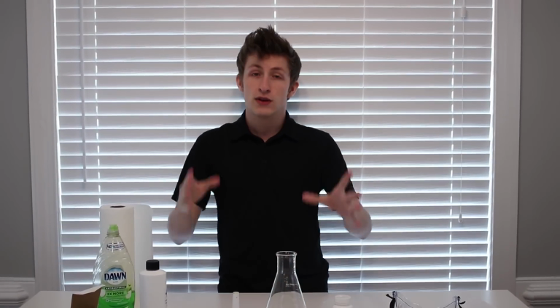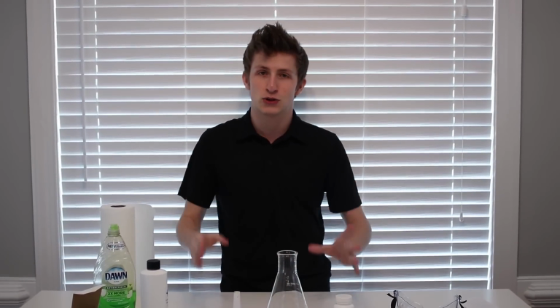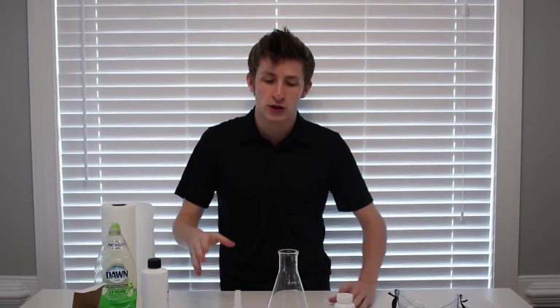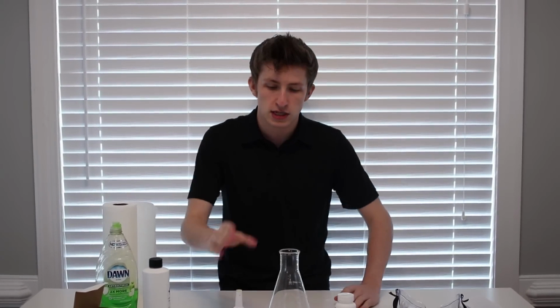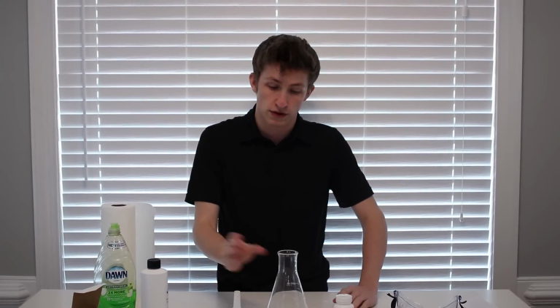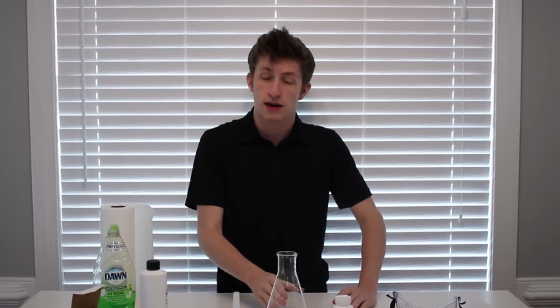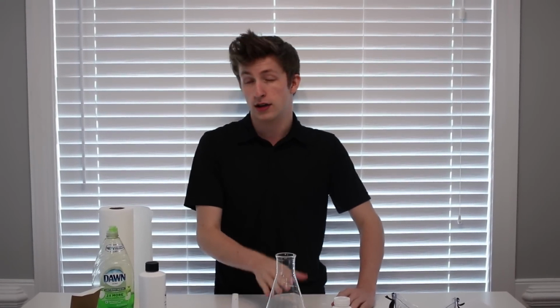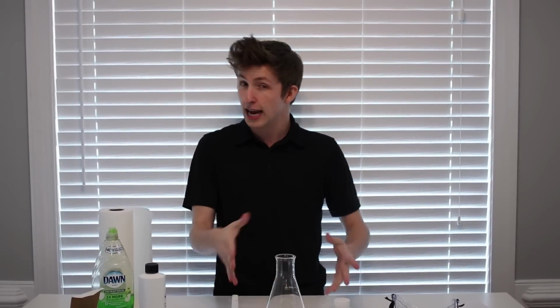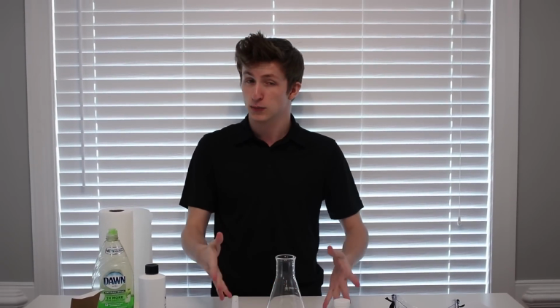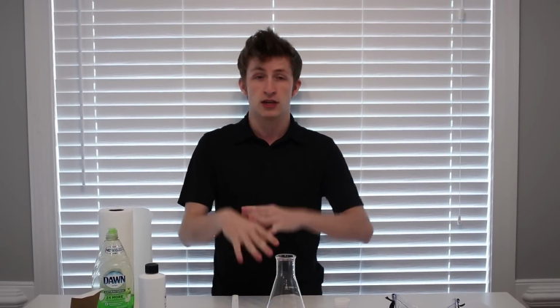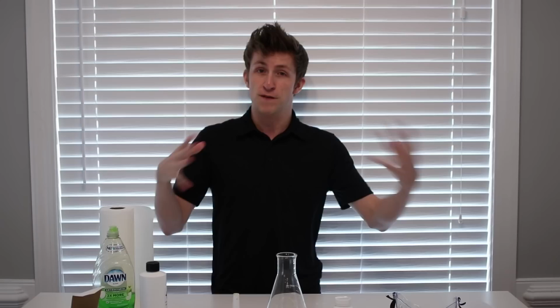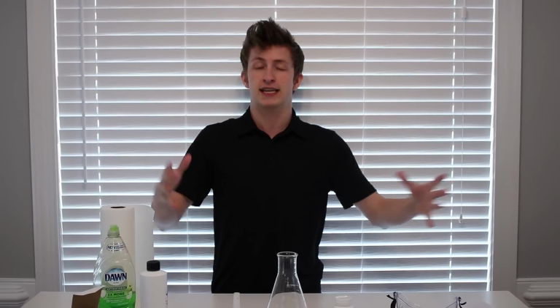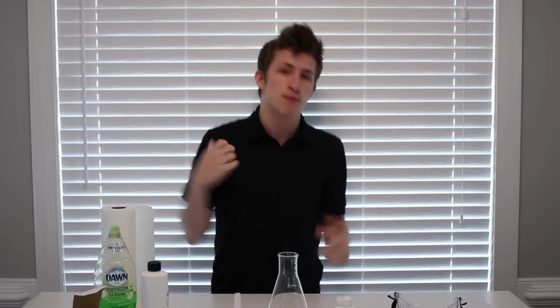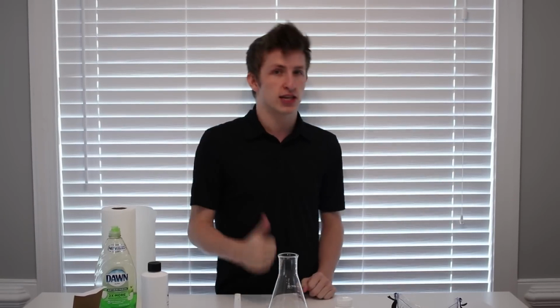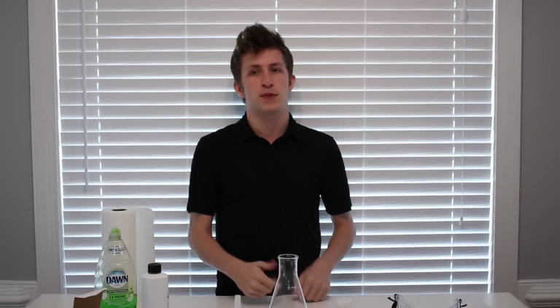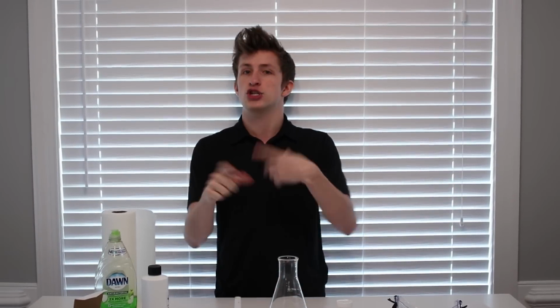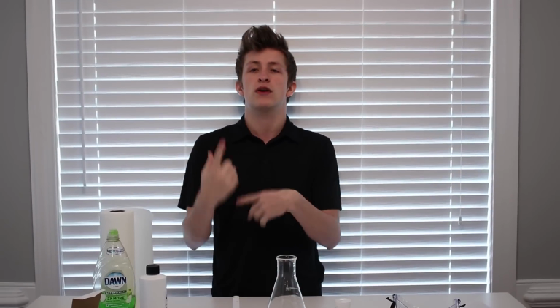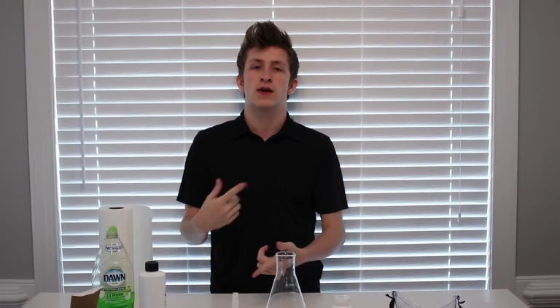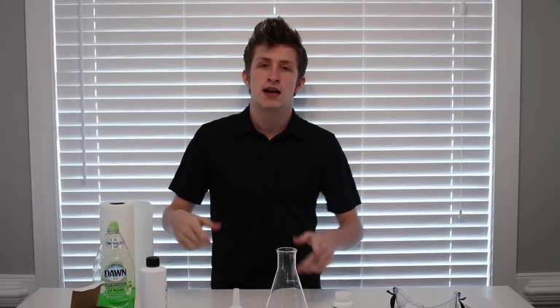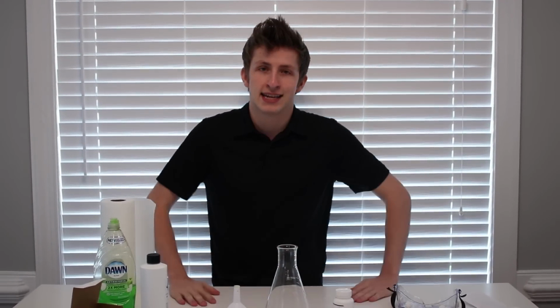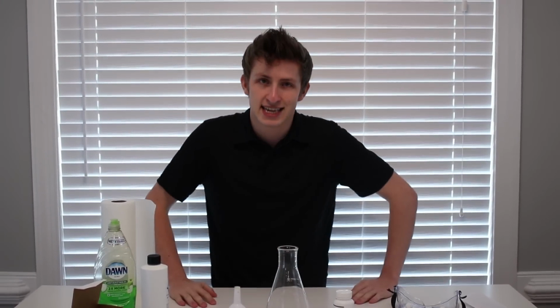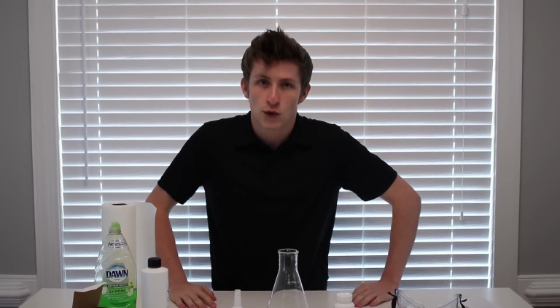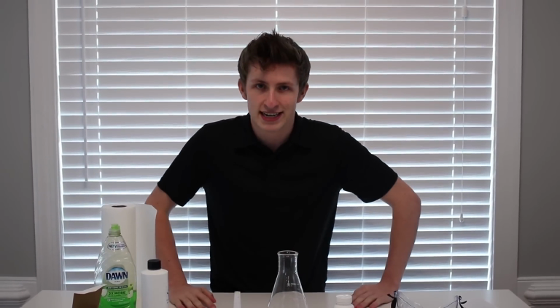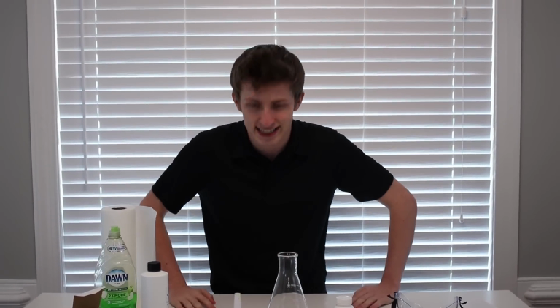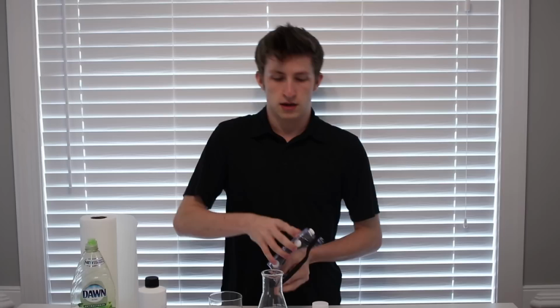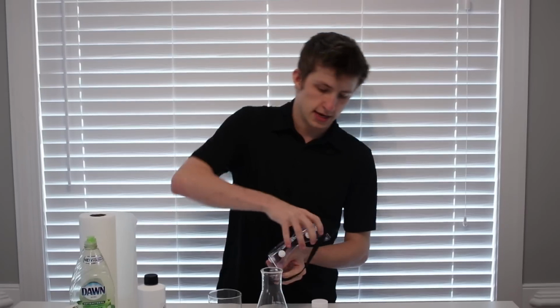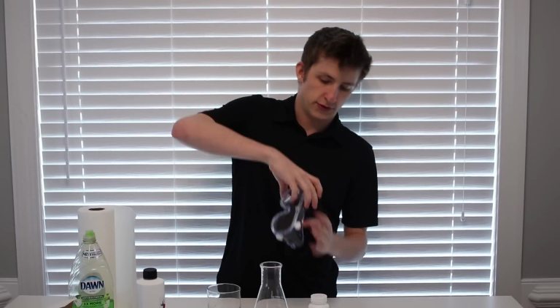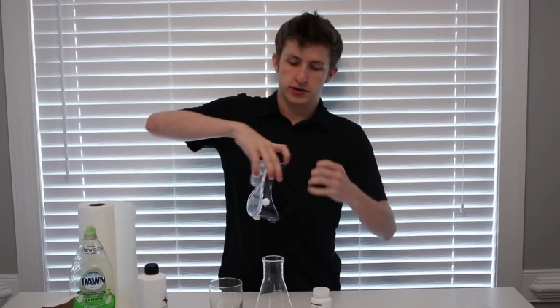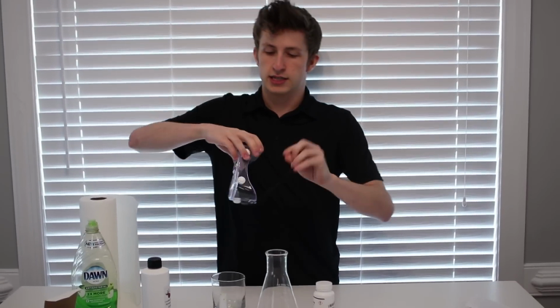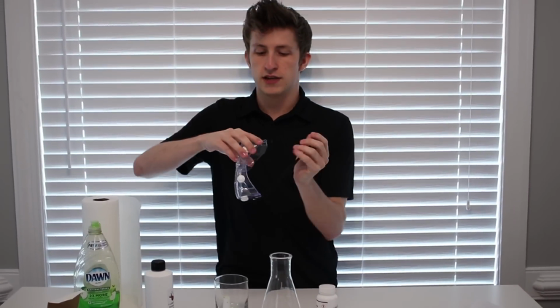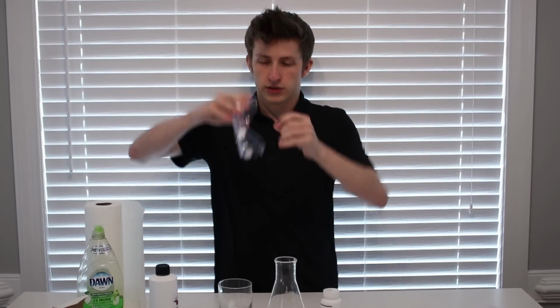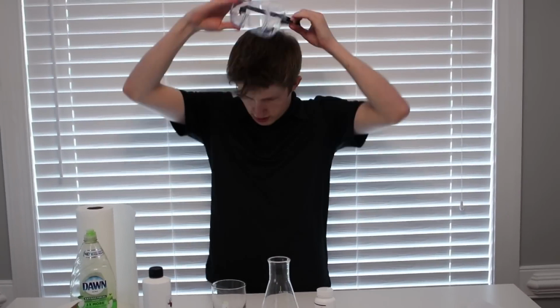And if you guys are enjoying and want to see more of these kinds of science experiments, fun things like that, smash that like button guys. Share with your friends and let's get right into this guys. All right guys, first, safety goggles on.